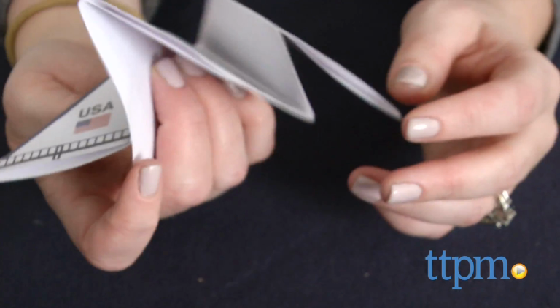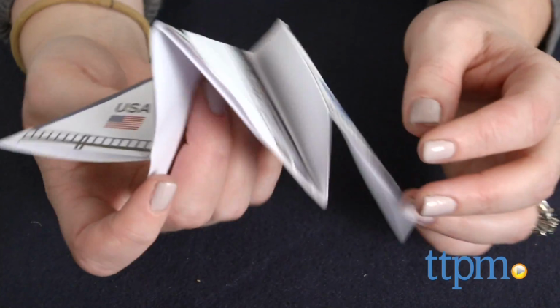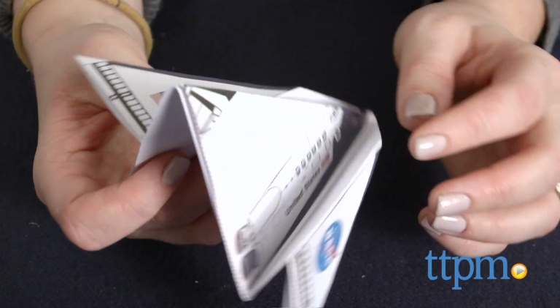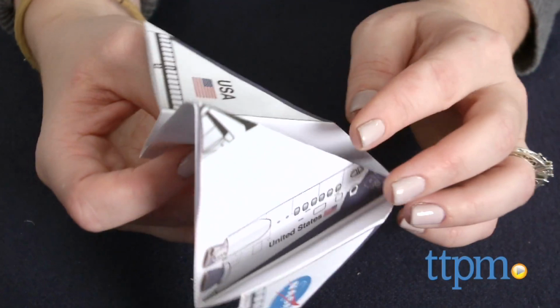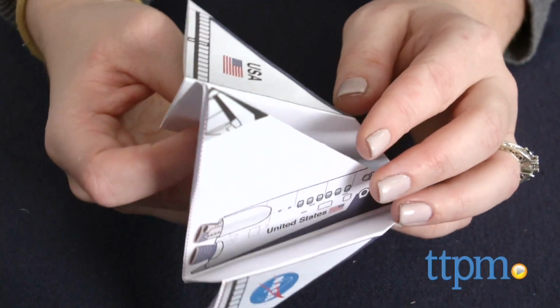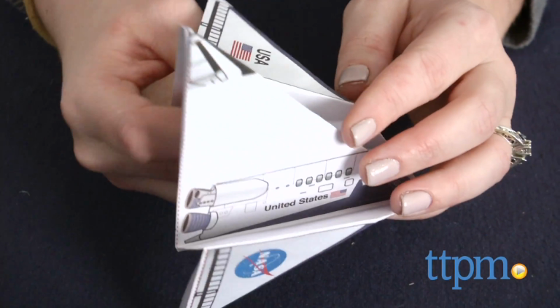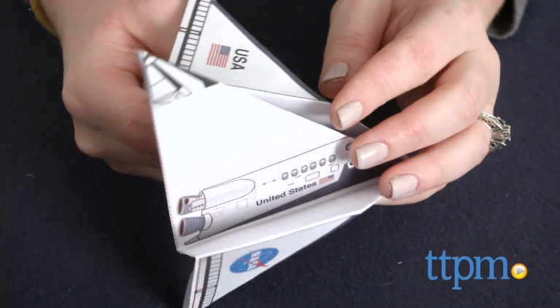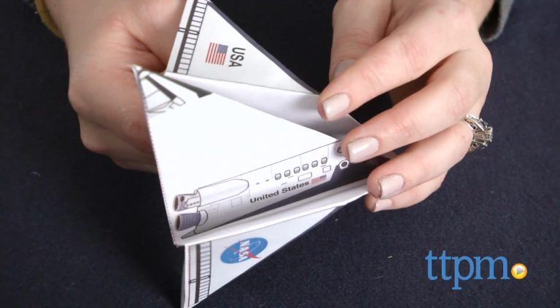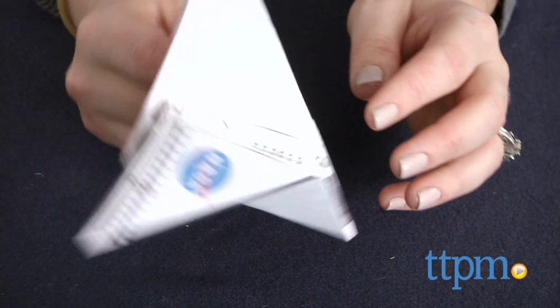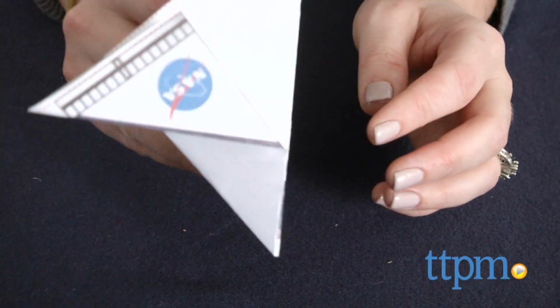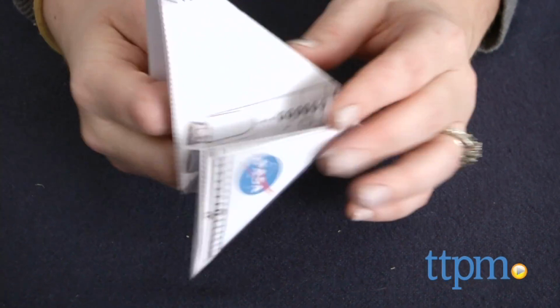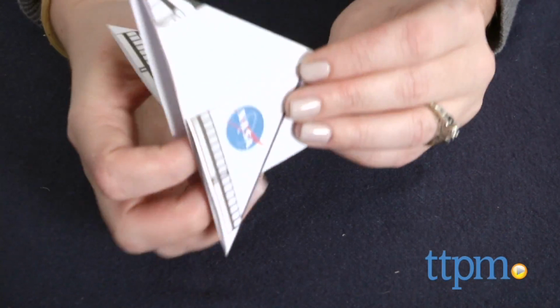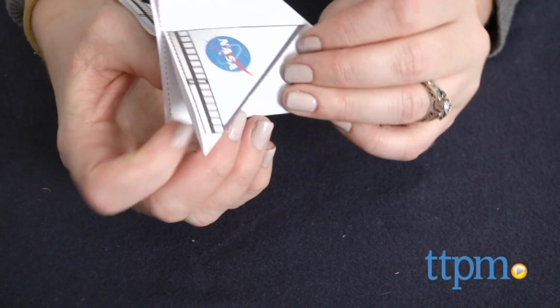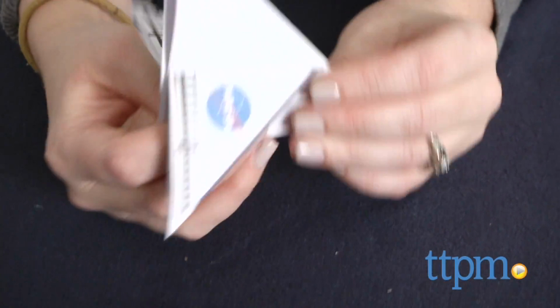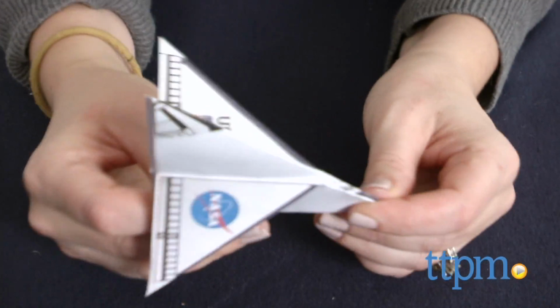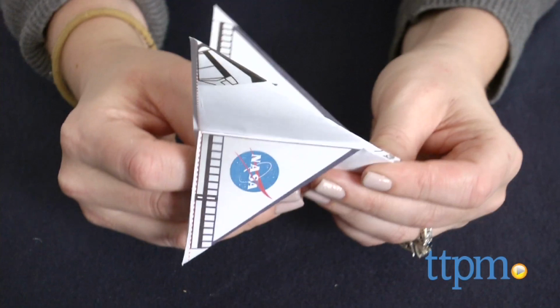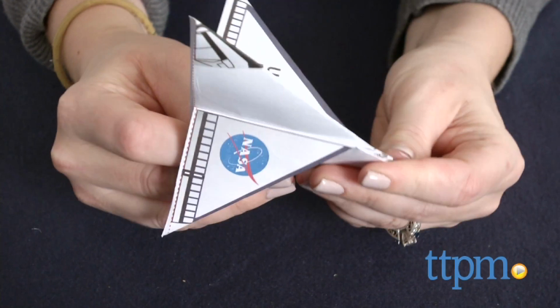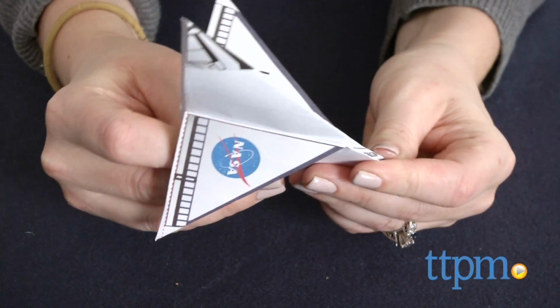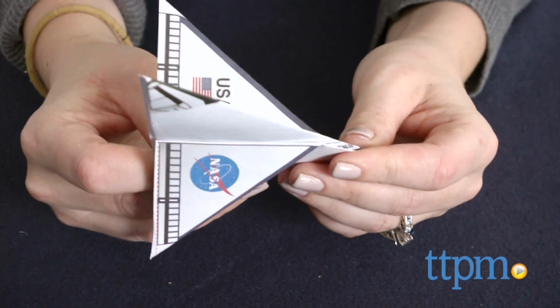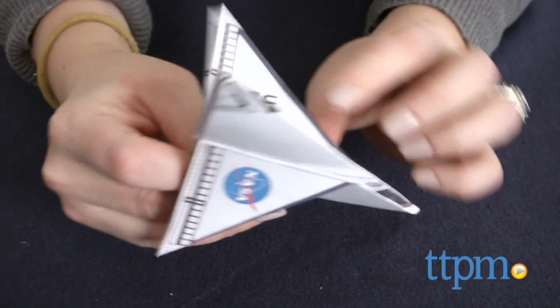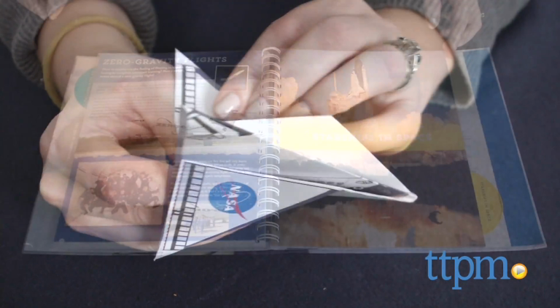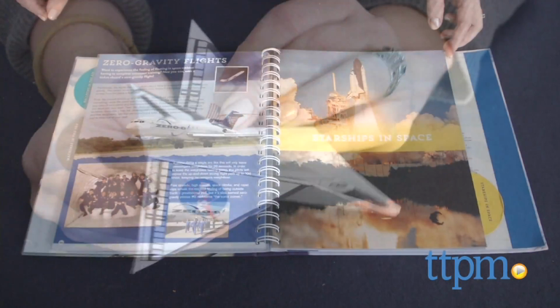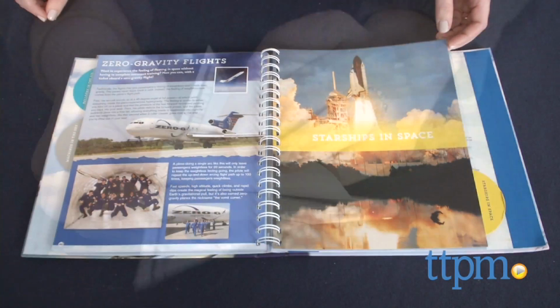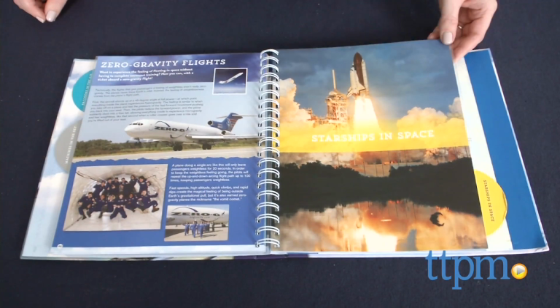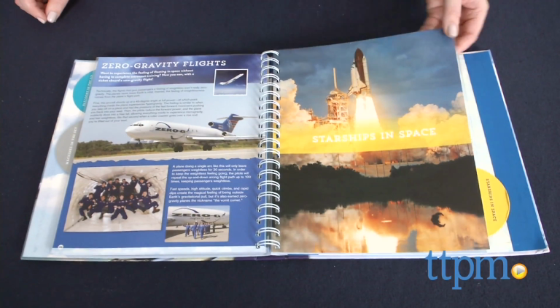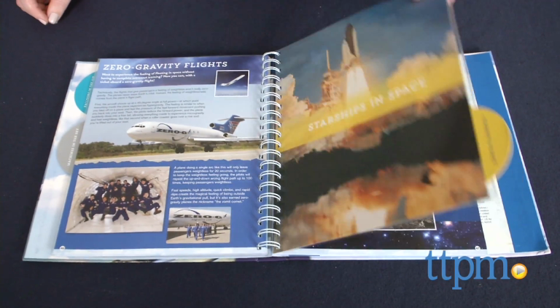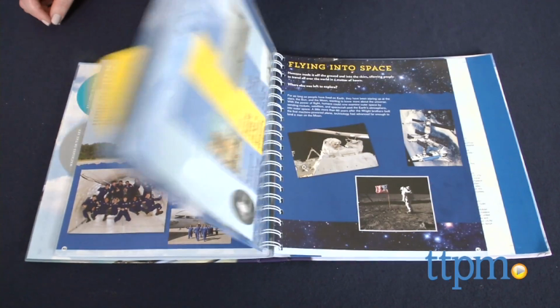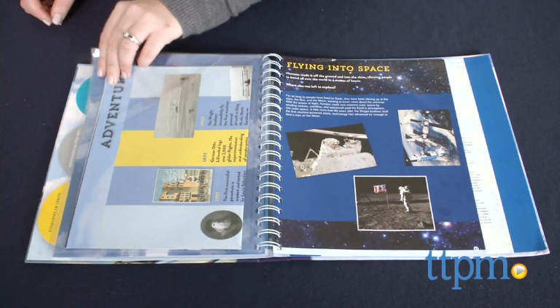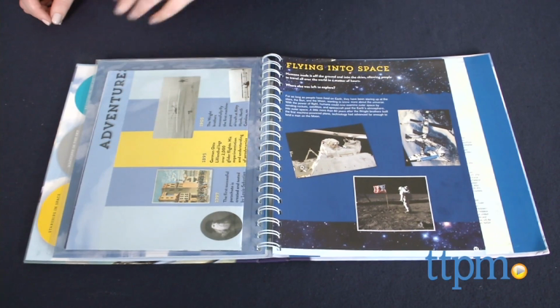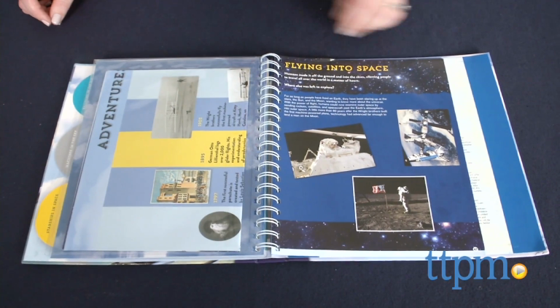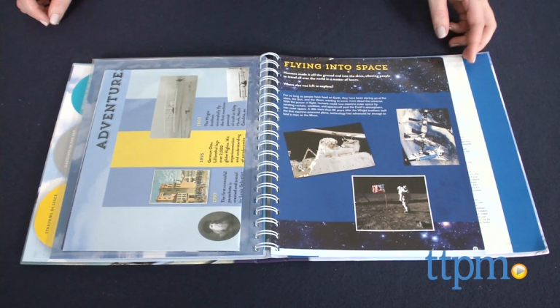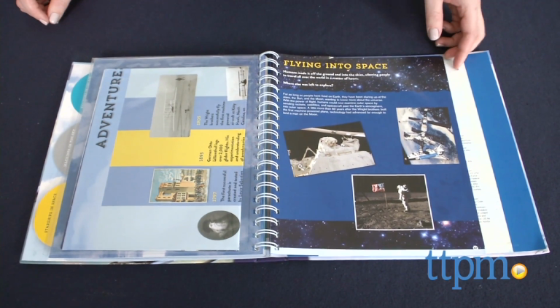This book is ideal for curious kids ages 8 and up, especially those with an interest in planes and space travel. It's also a nice way to introduce the subject to any child.